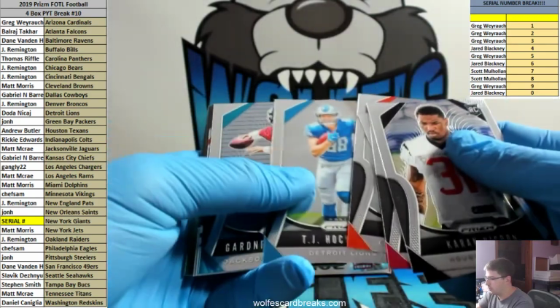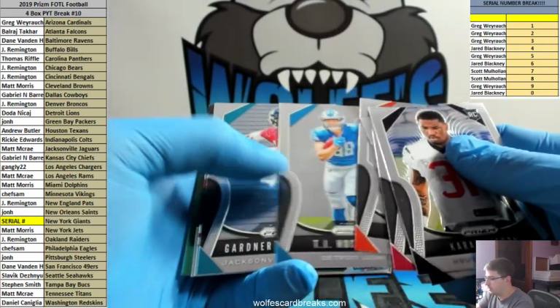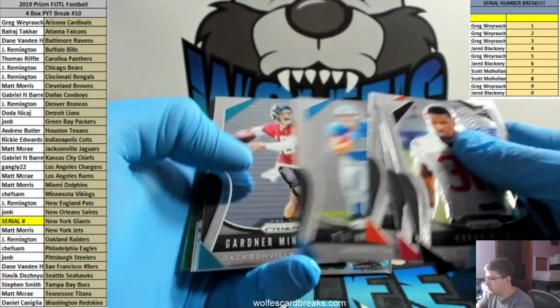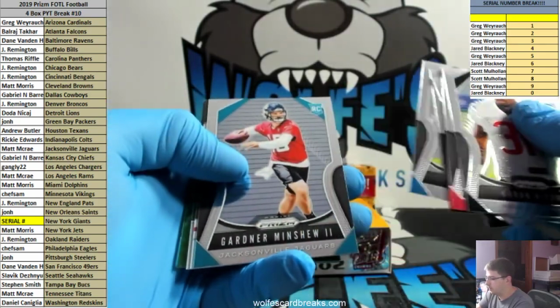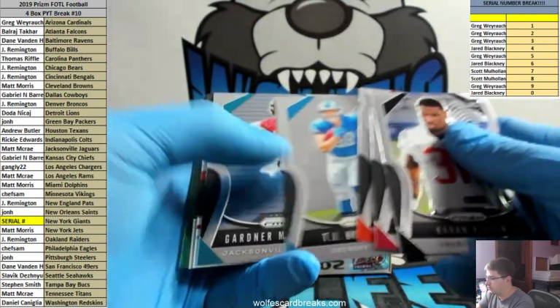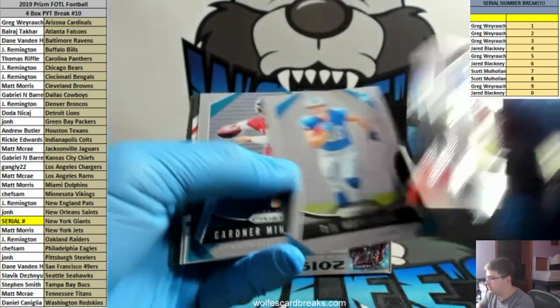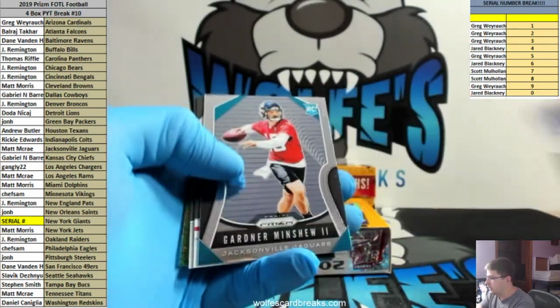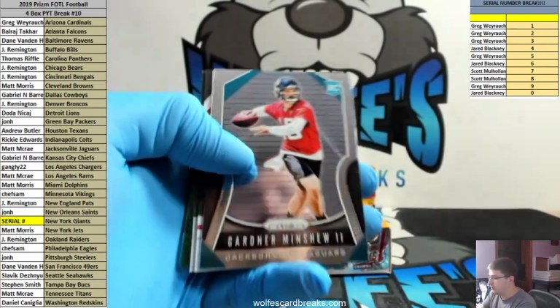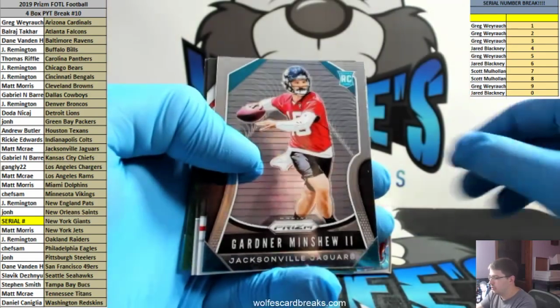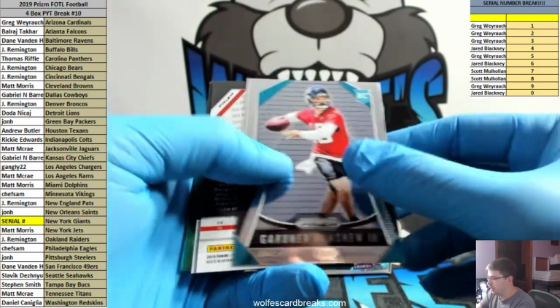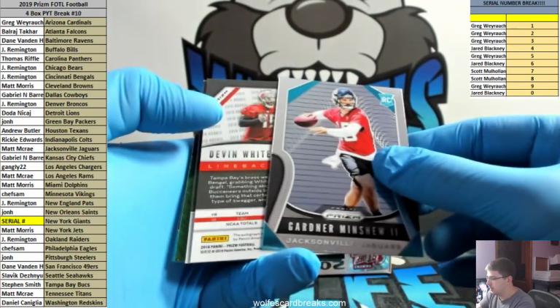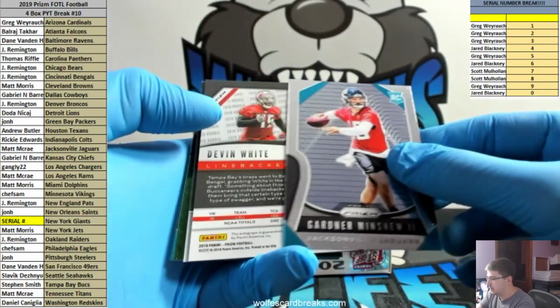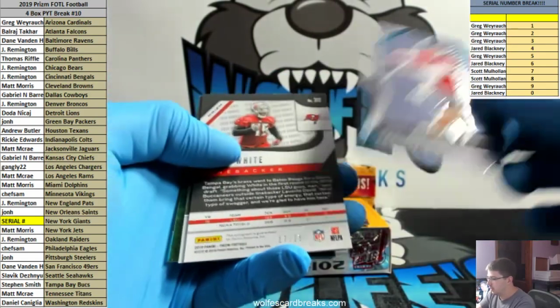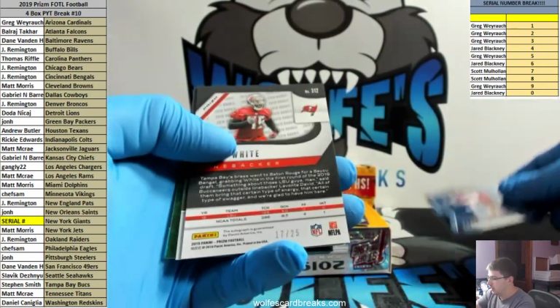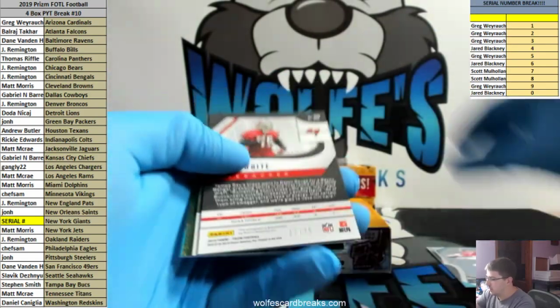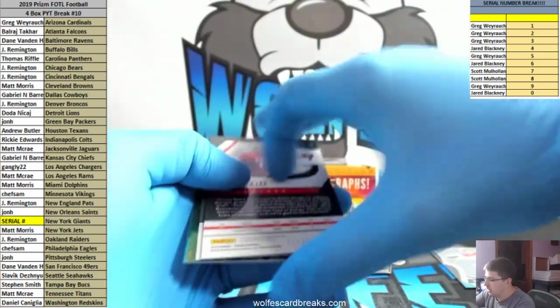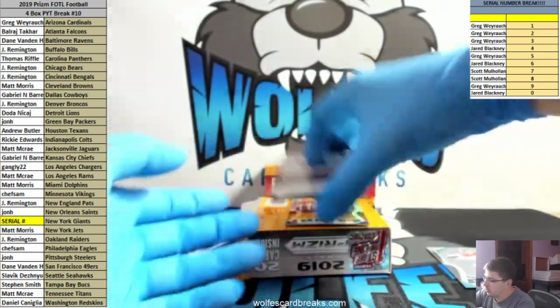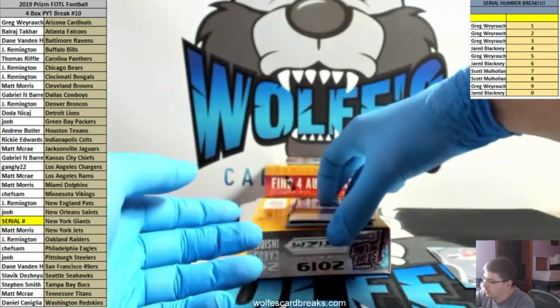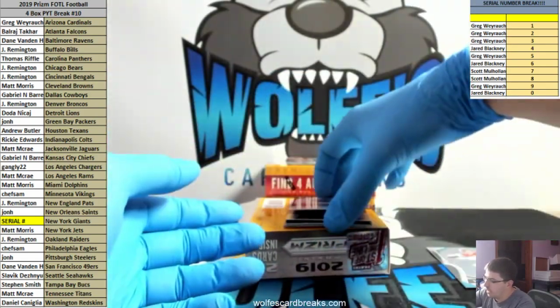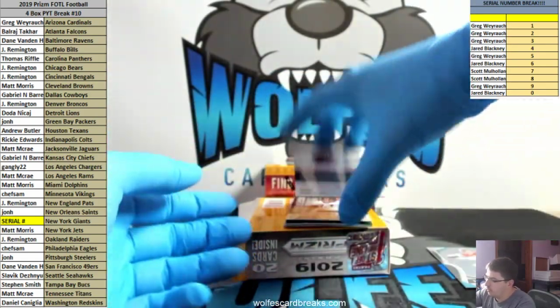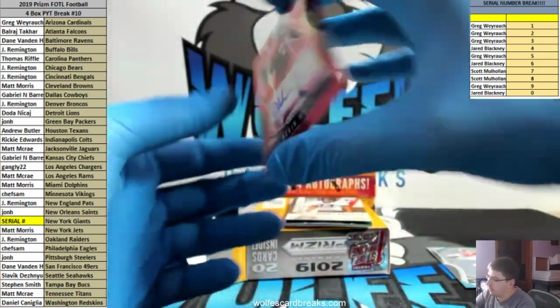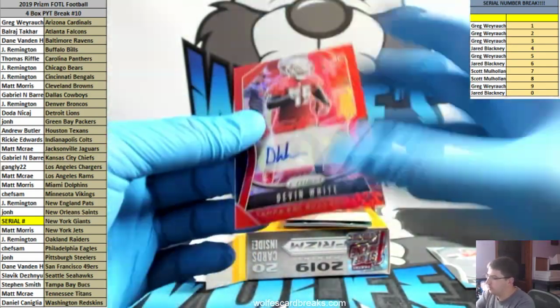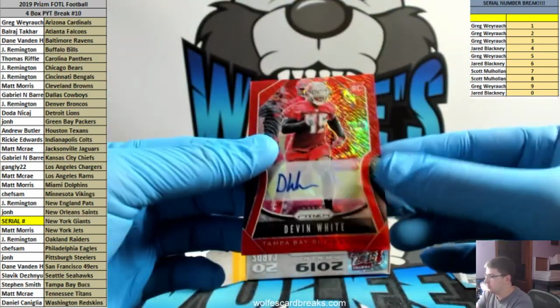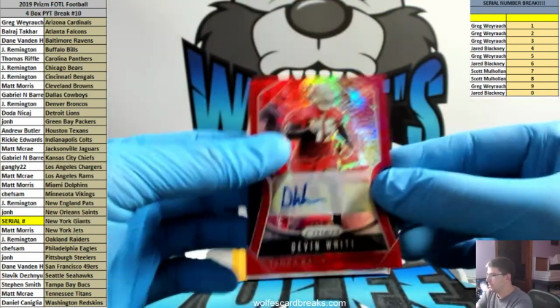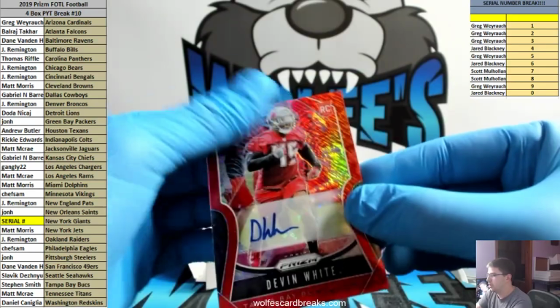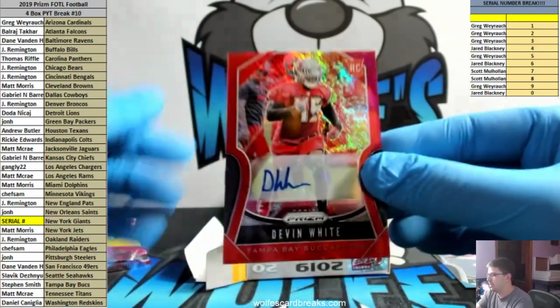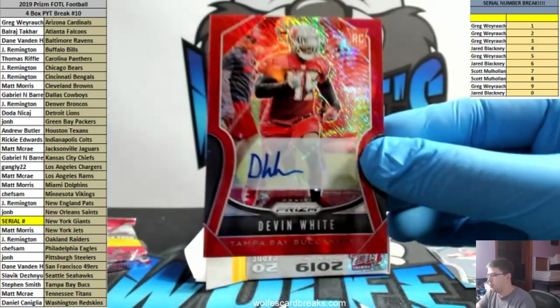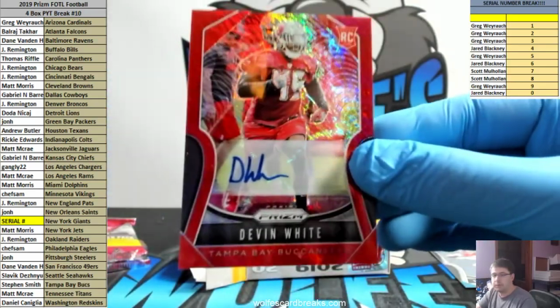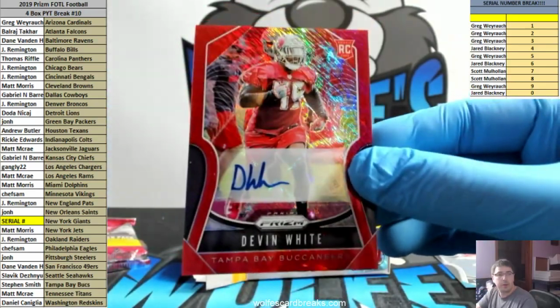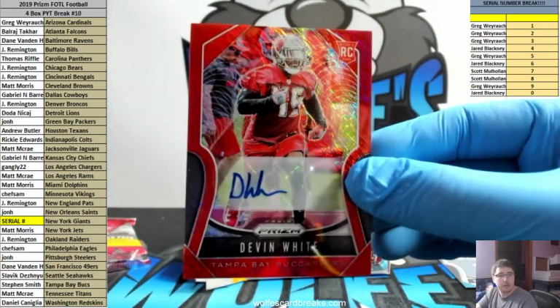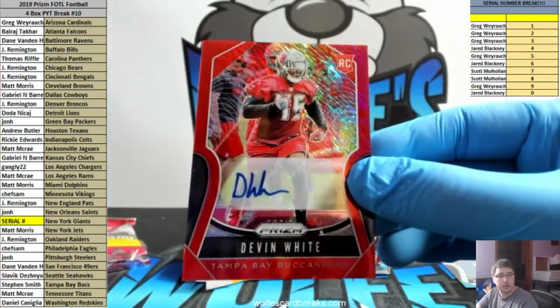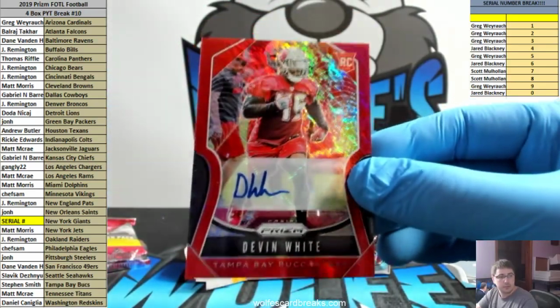Oh, we got a green coming up - love those greens, men. 17 out of 25, First Off The Line exclusive red shimmer - Devin White for the Bucks. There you go, Steve.